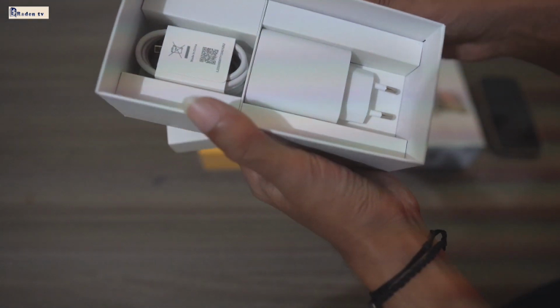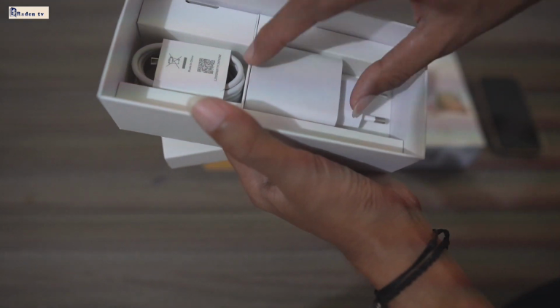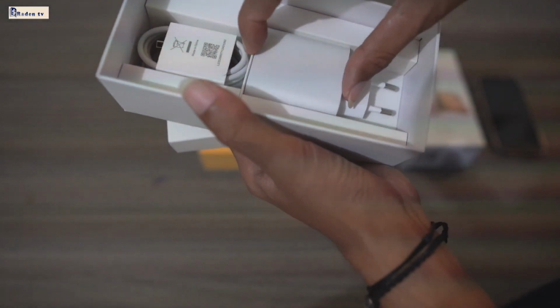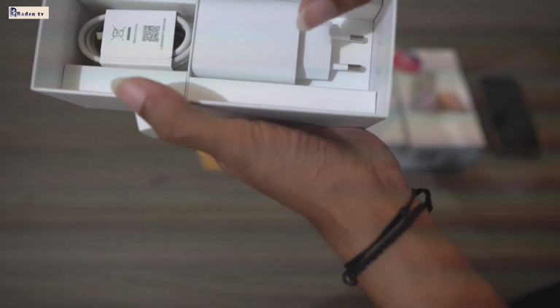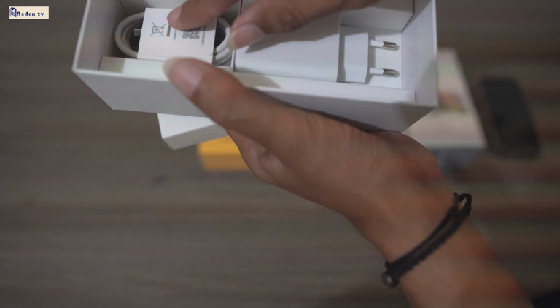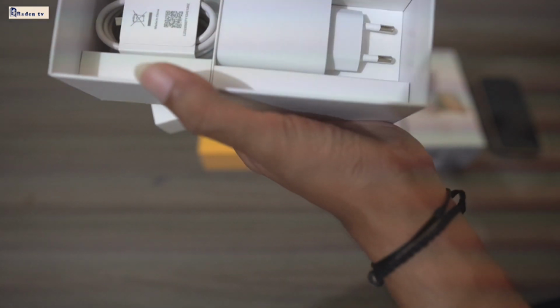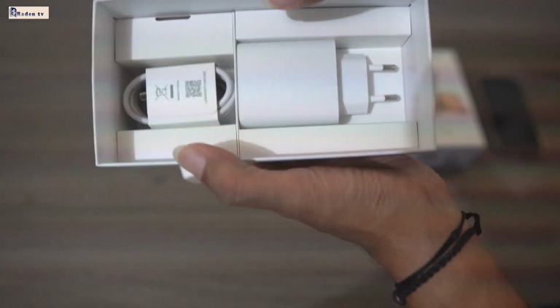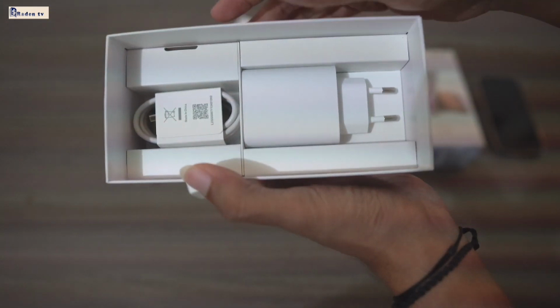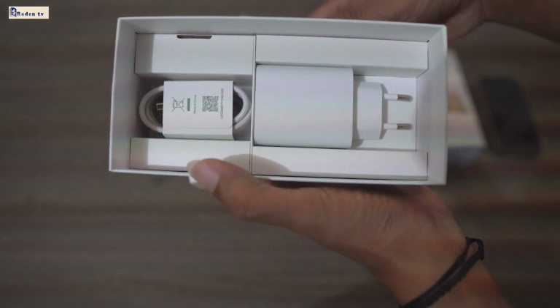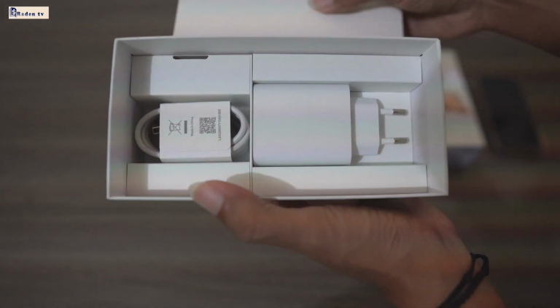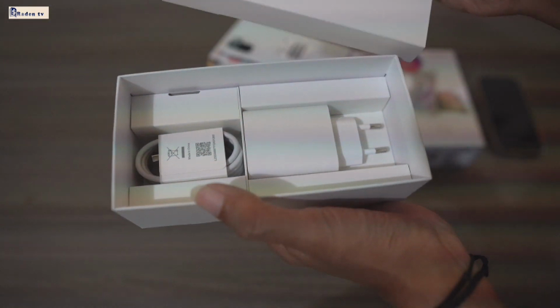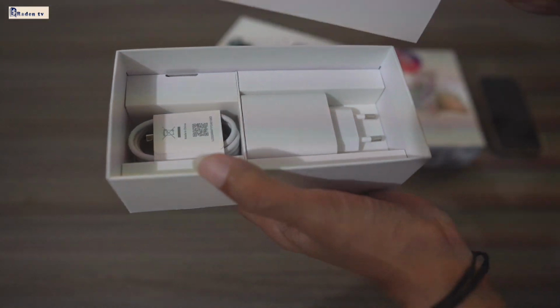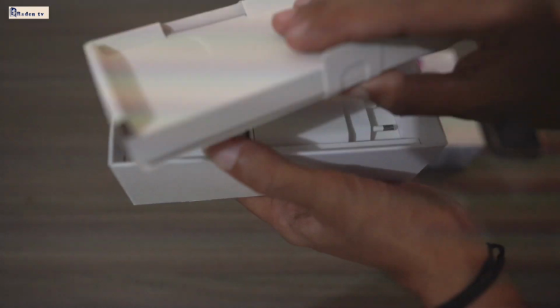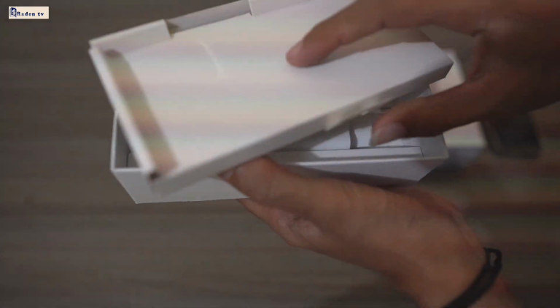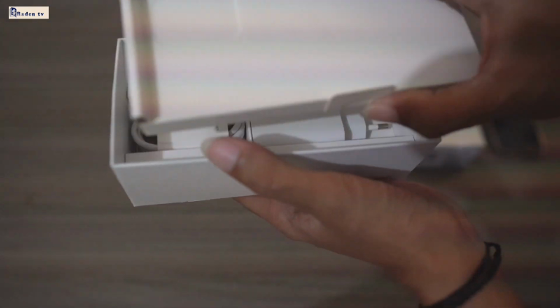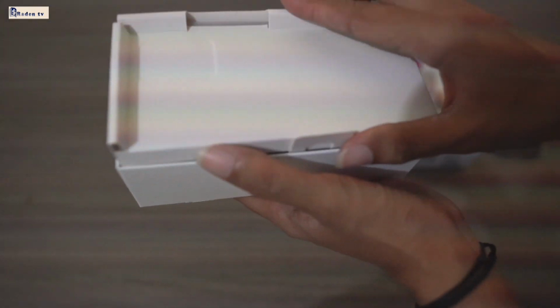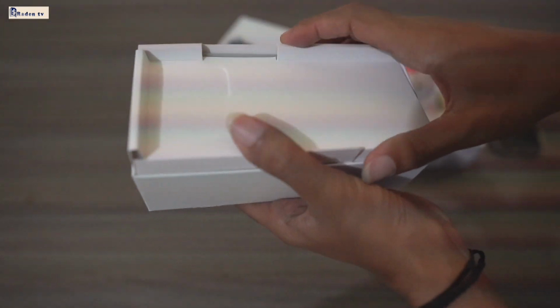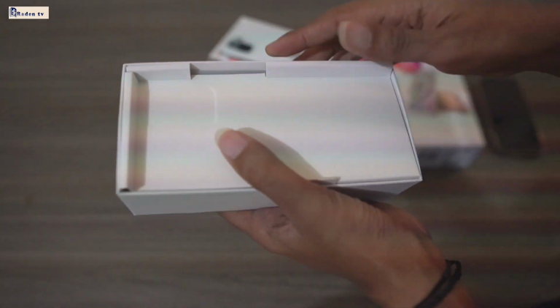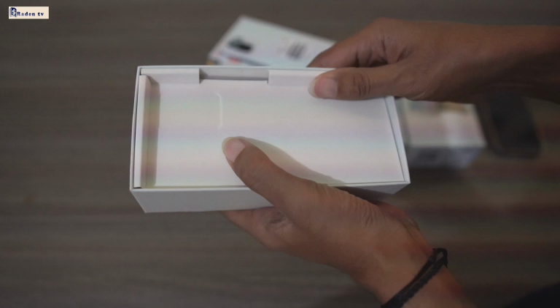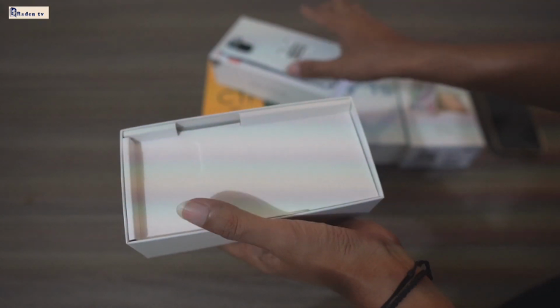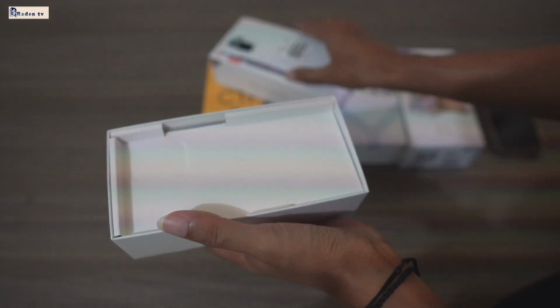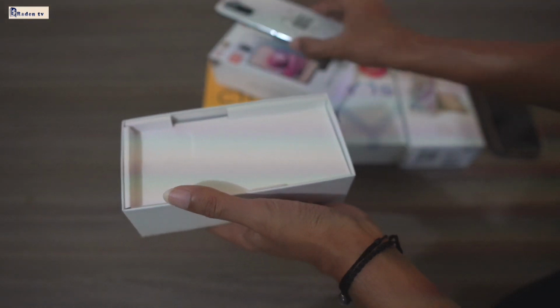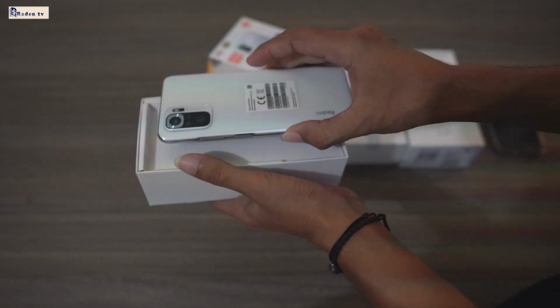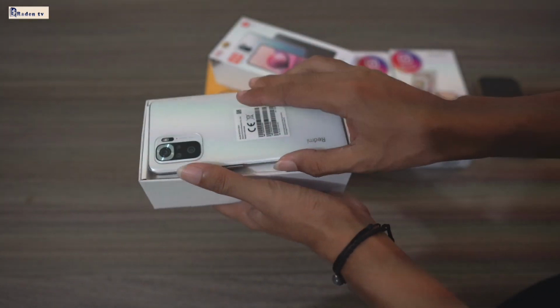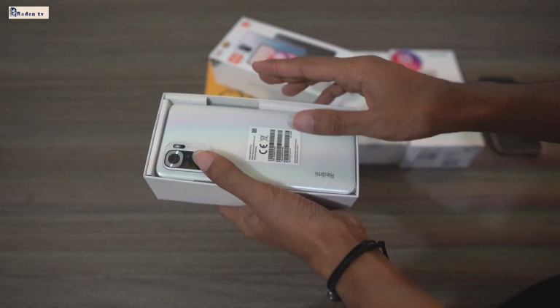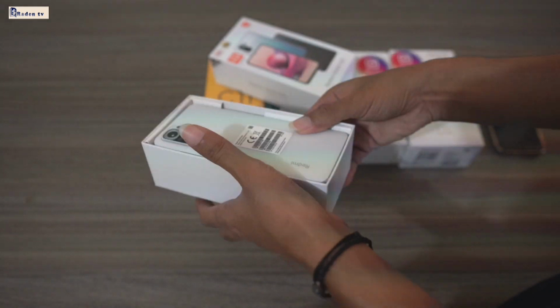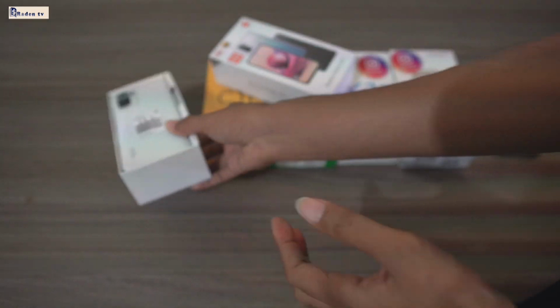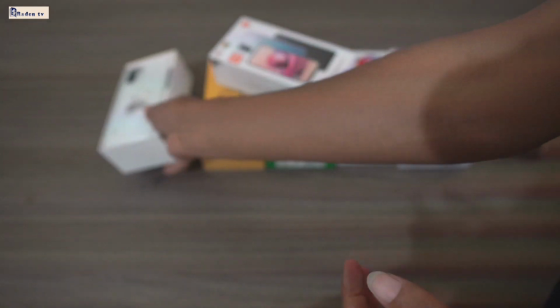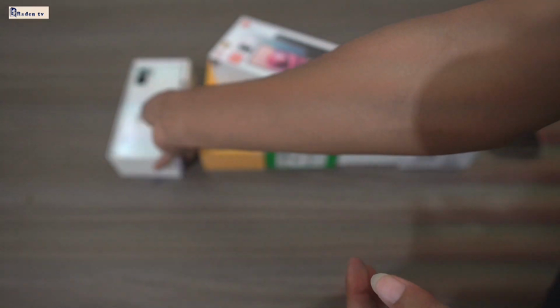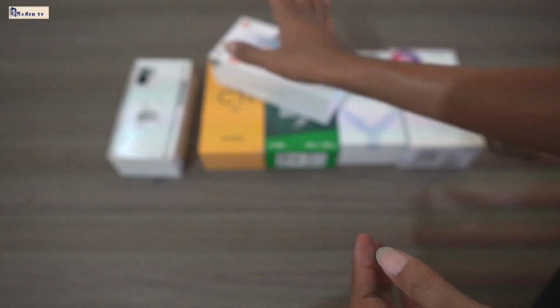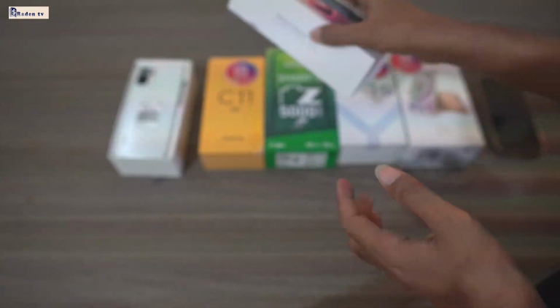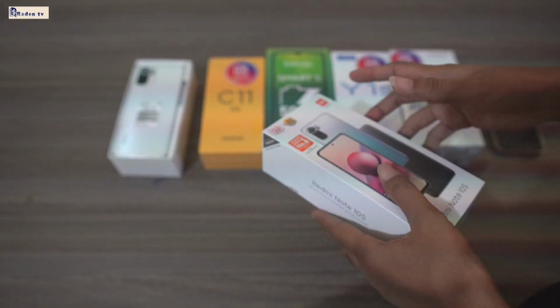Ini charger ori-nya, ya, belum diapa-apain, baru, masih kinclong, ya, guys. Syarat di sini. Ini handphone-nya, ya. Kalian bisa lihat semua handphone-nya di situ.